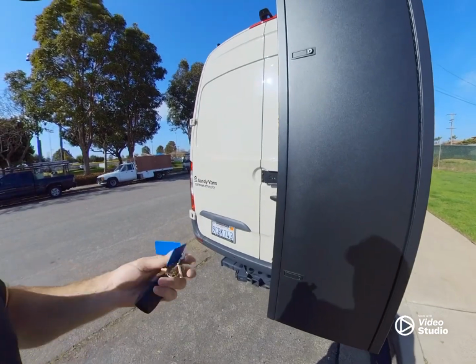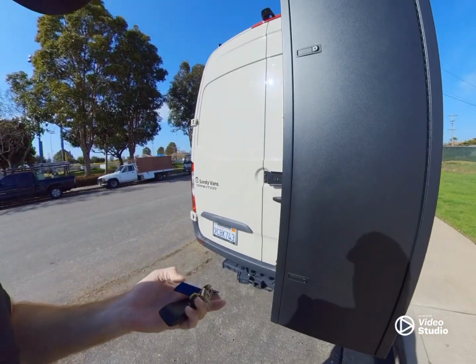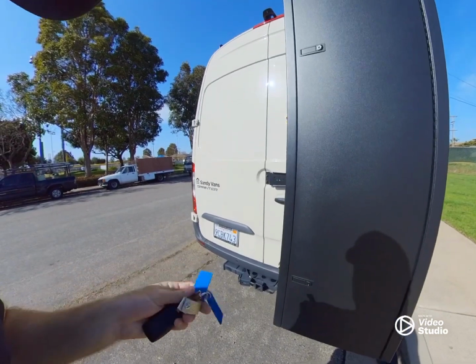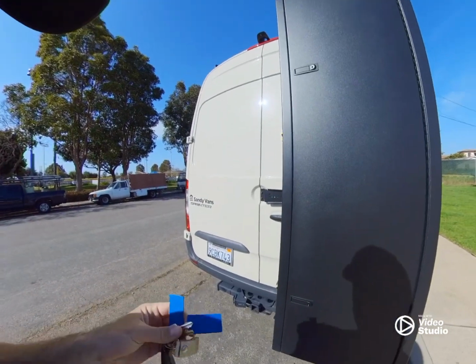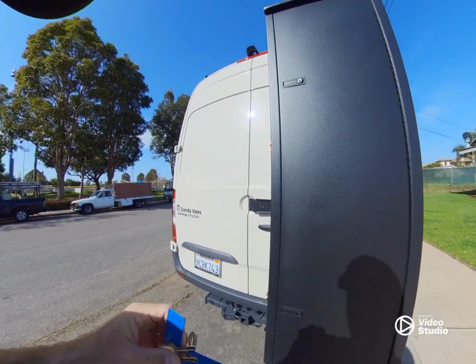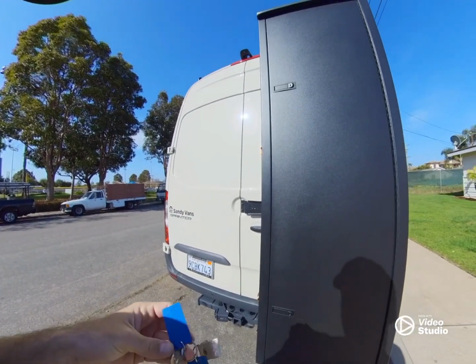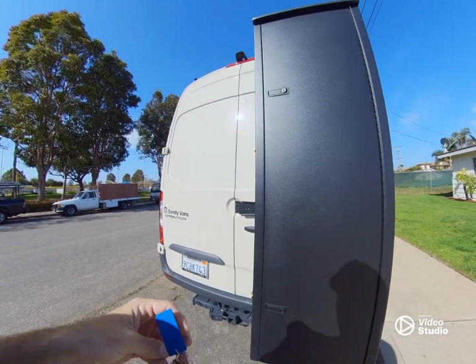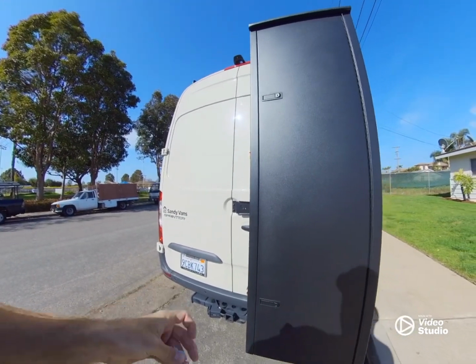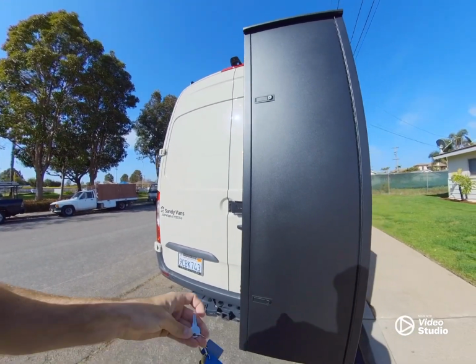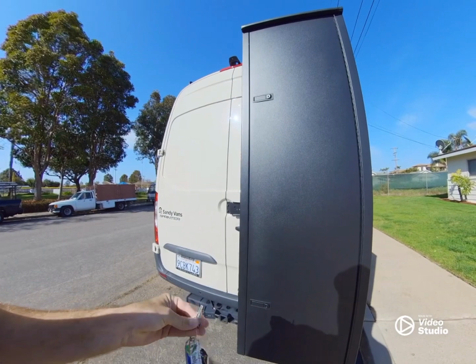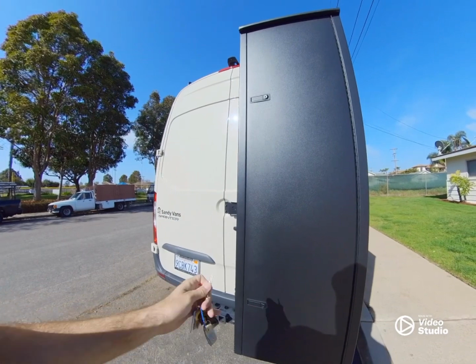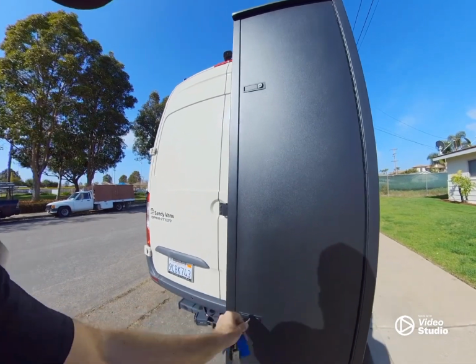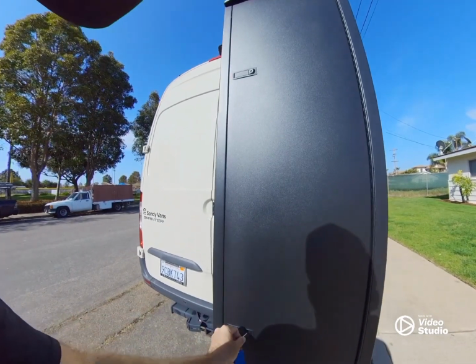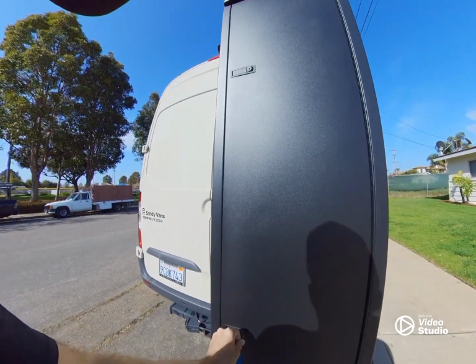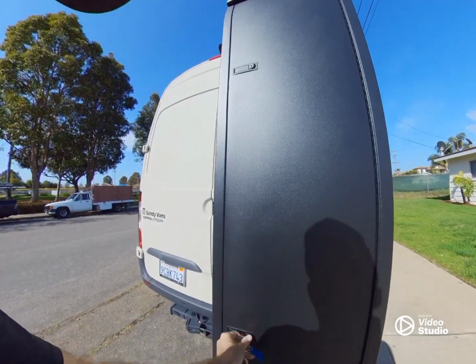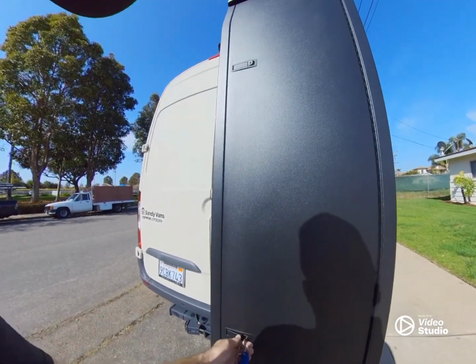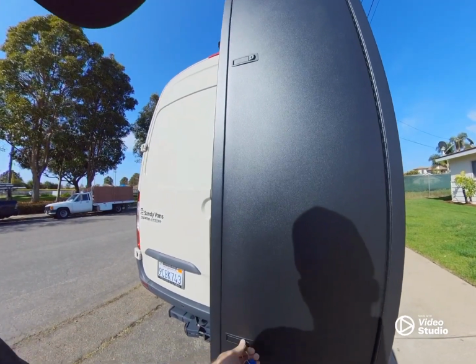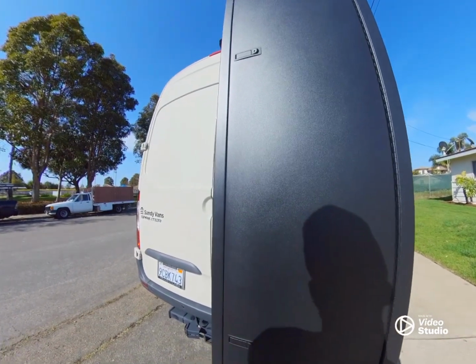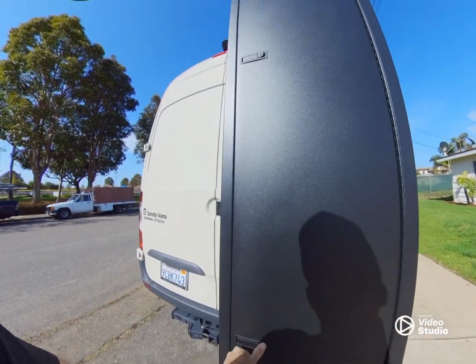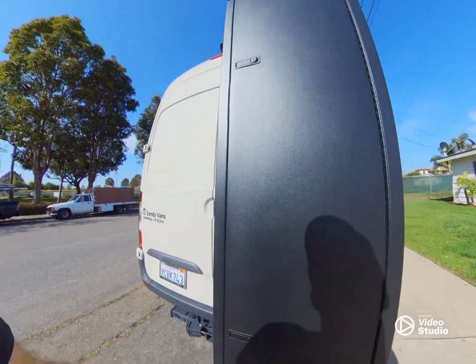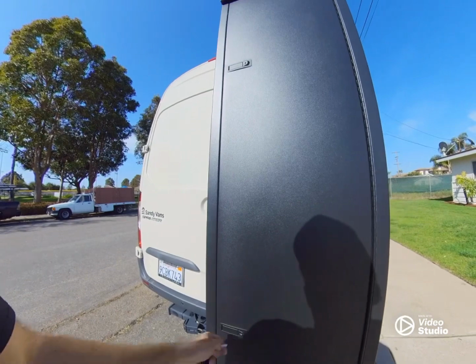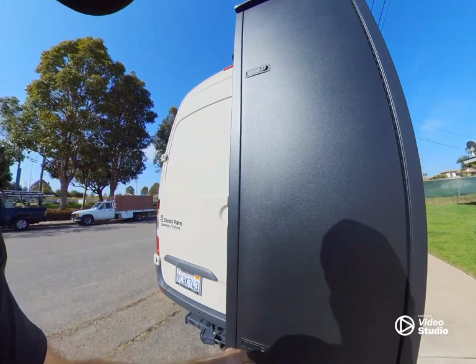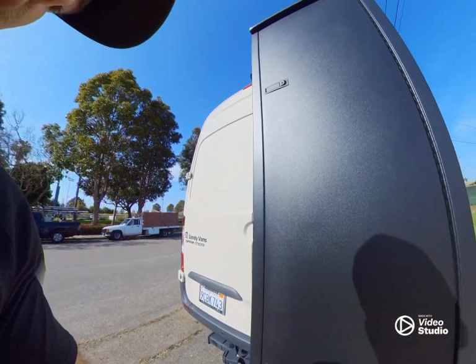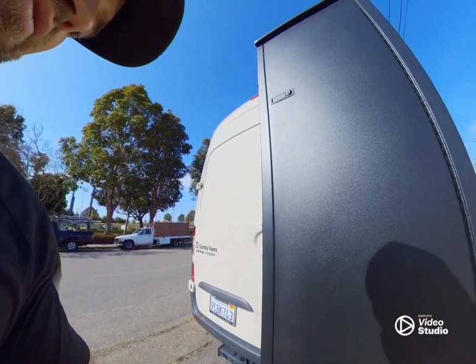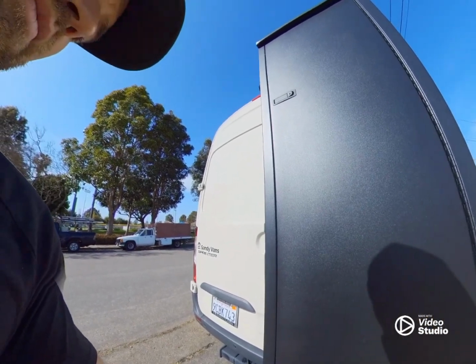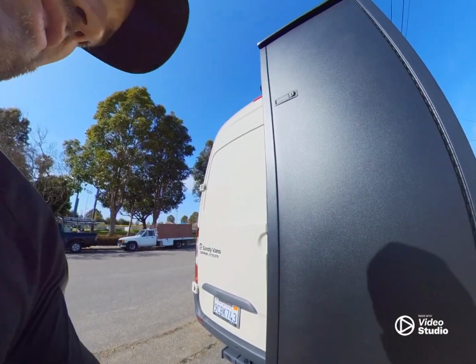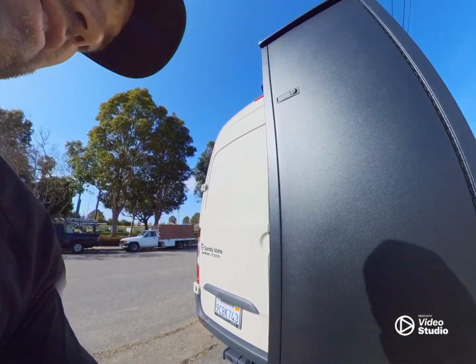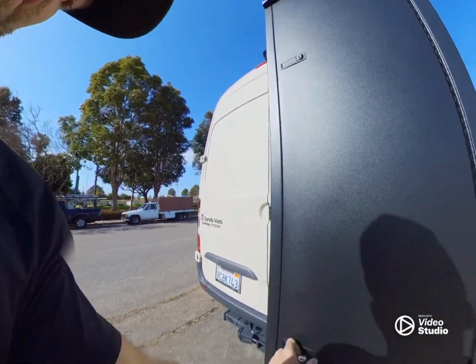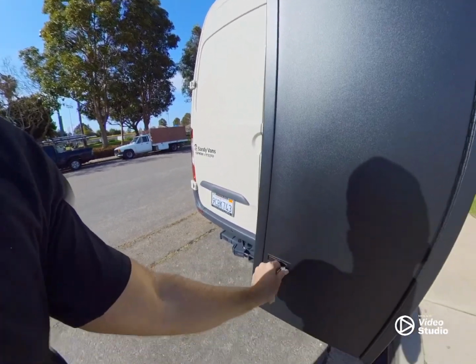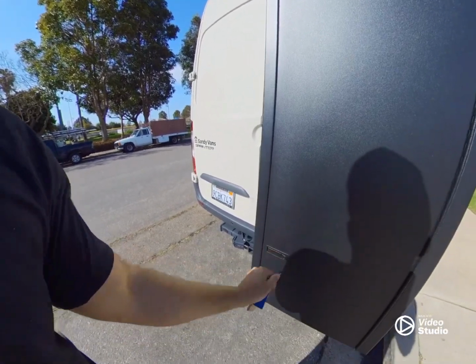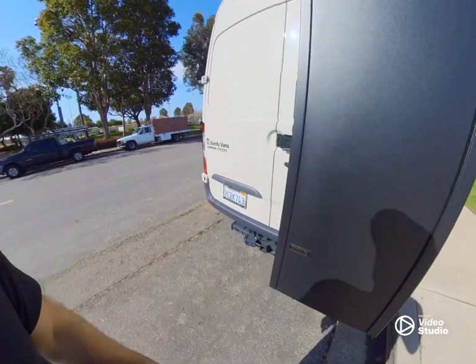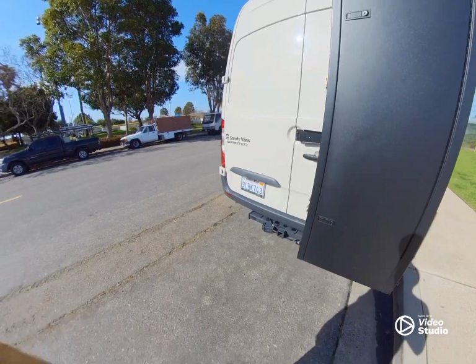I also forgot to mention they lock, which is super cool. So if I'm going to put a bunch of valuable stuff in there, it's super easy — come to the key, twist it, and now you can't open it. Lots of utility.